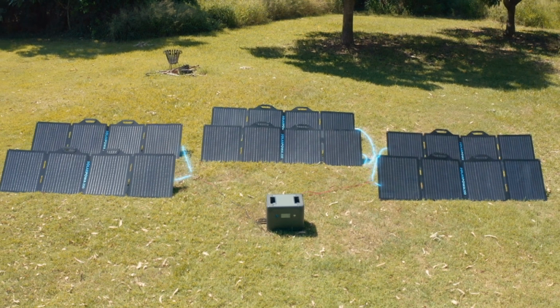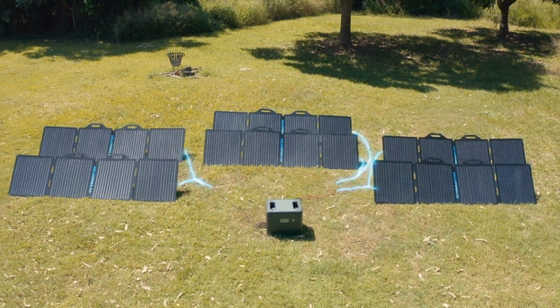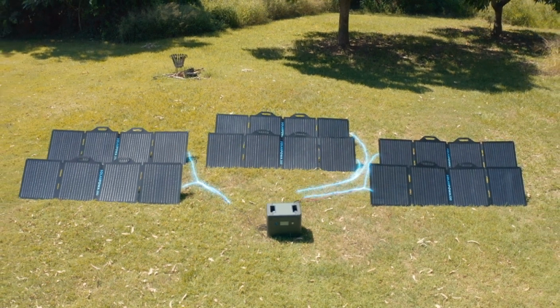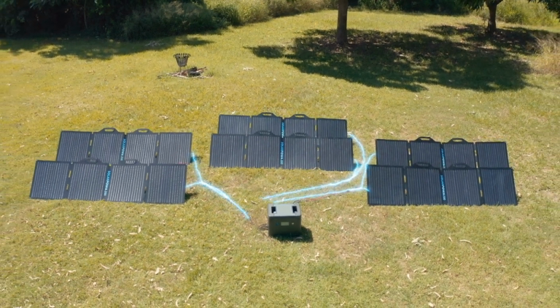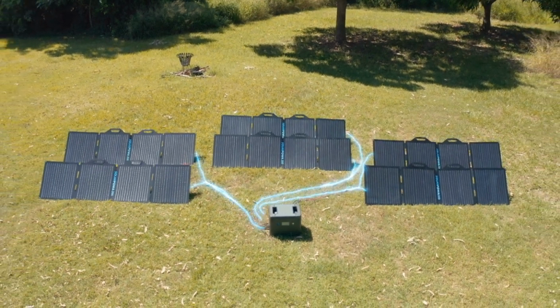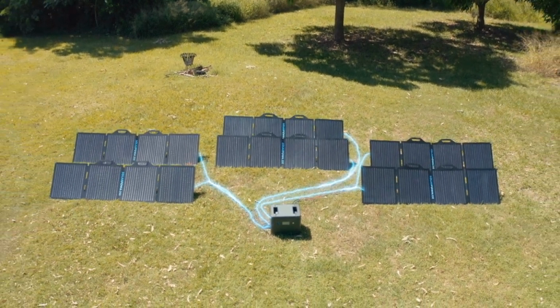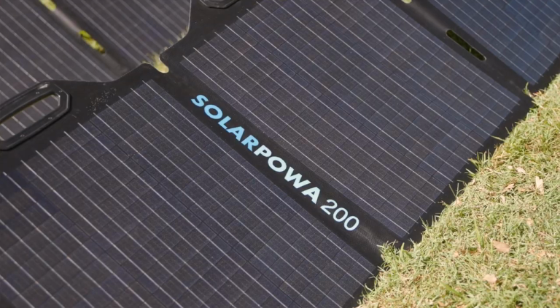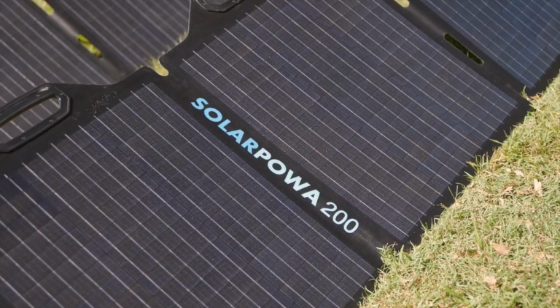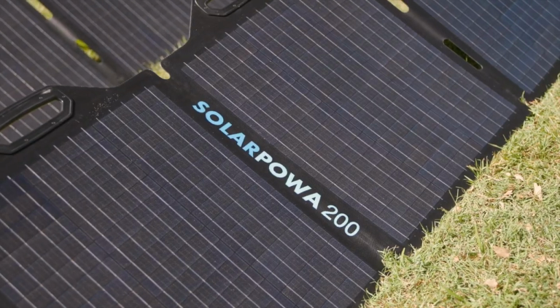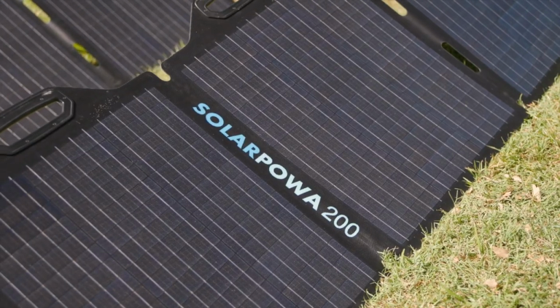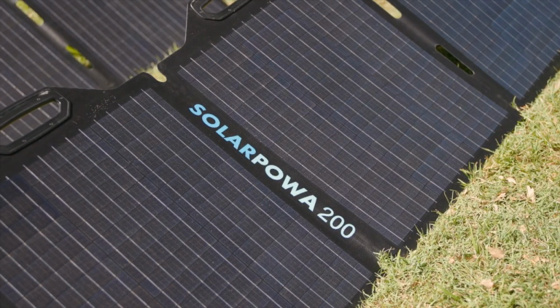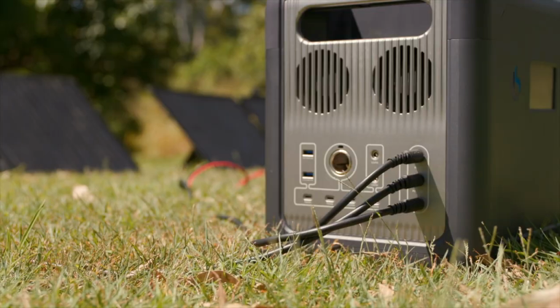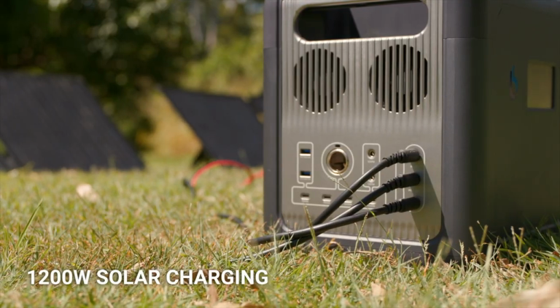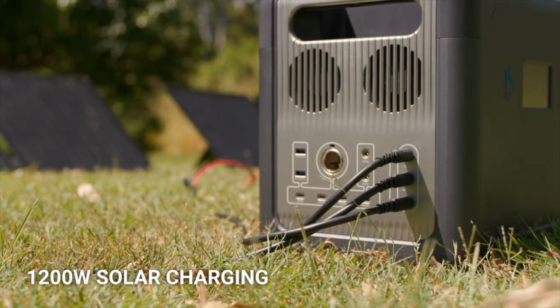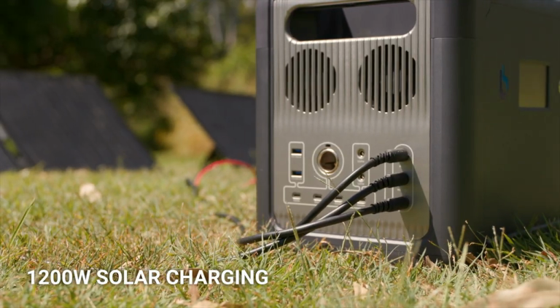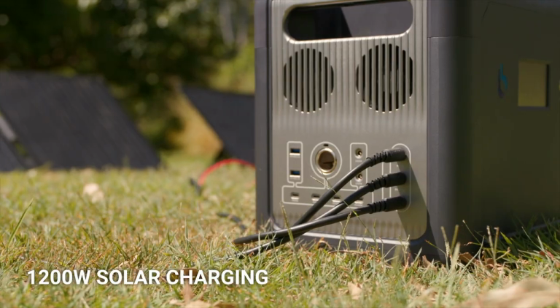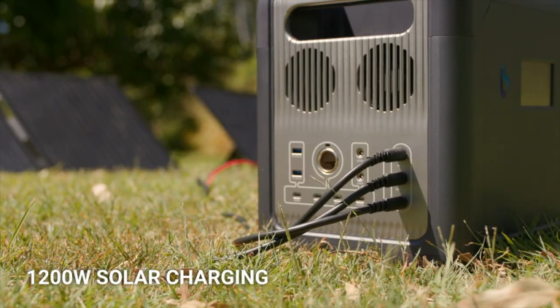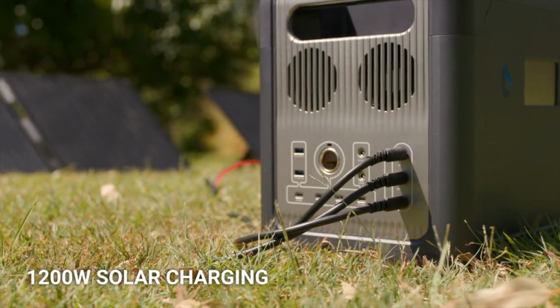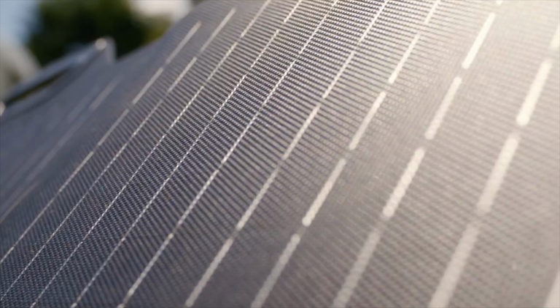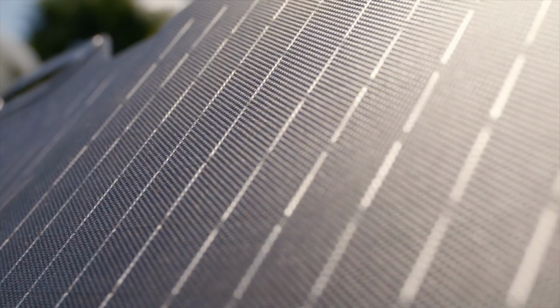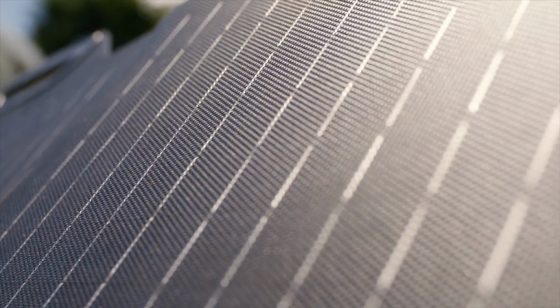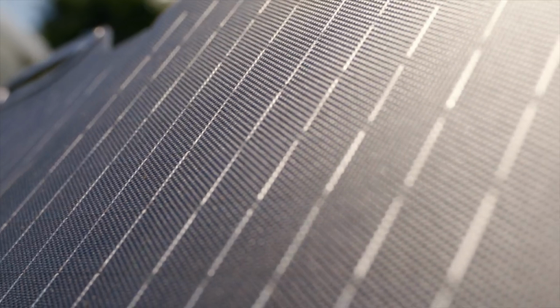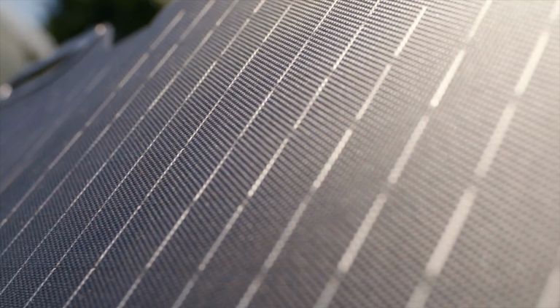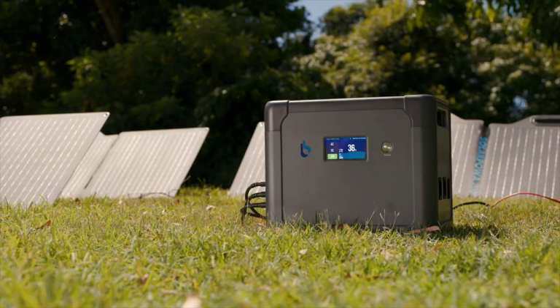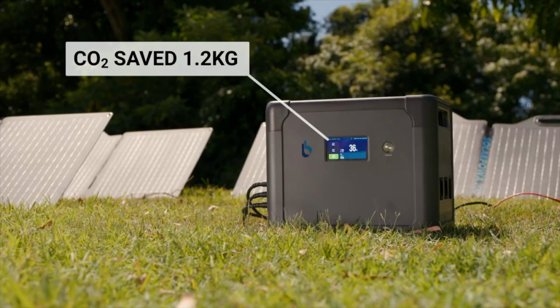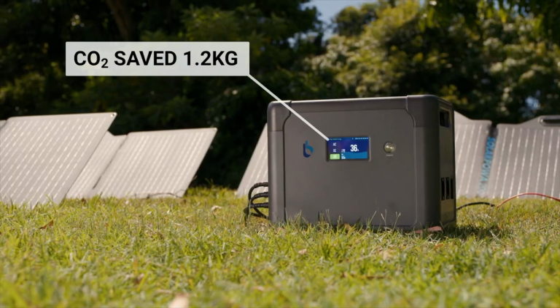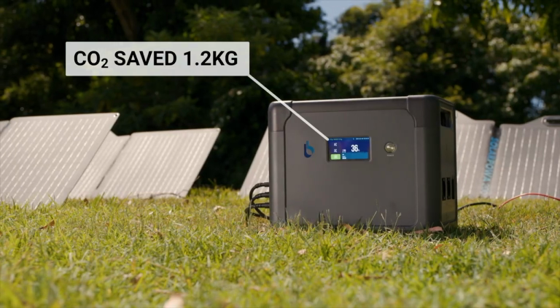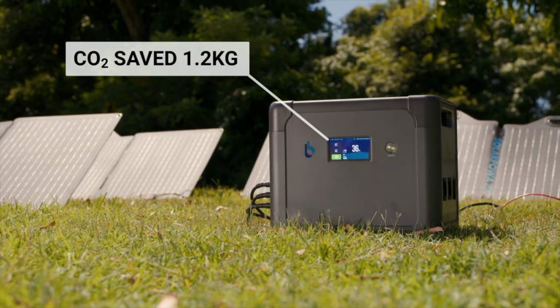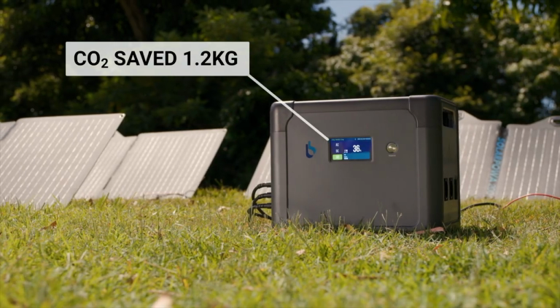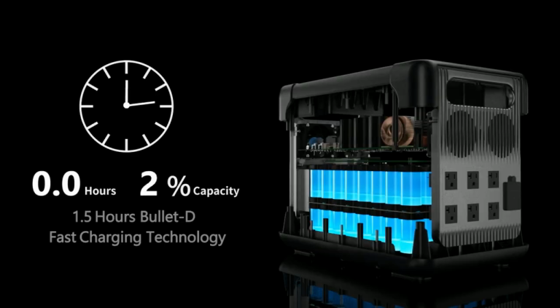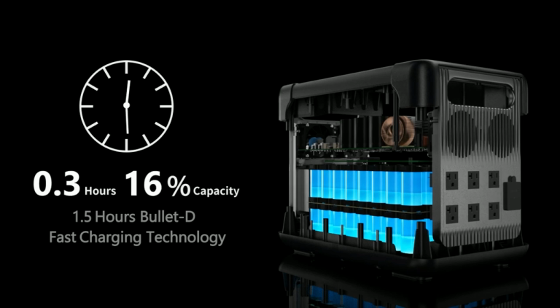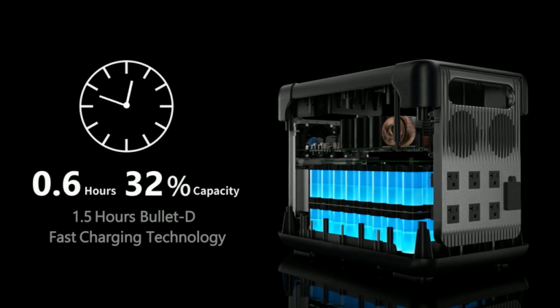Want to use off-grid or save on electricity bills? Add up to 6 Solarpower 200 panels to recharge your Cellpower 2500 — that's up to 1200 watts of solar input.